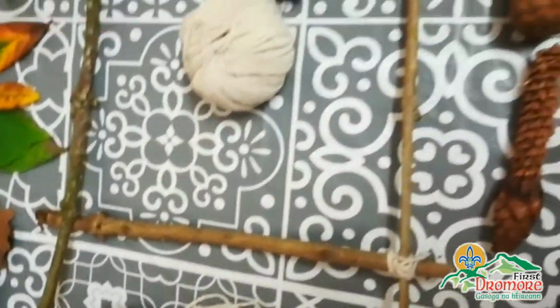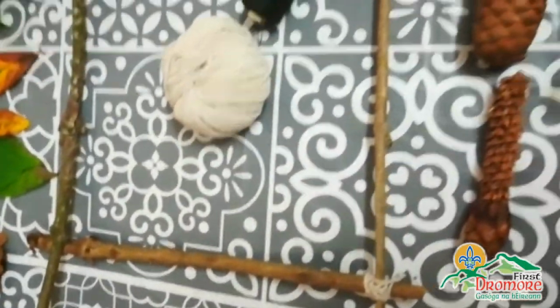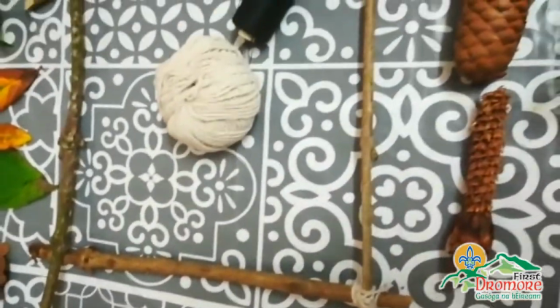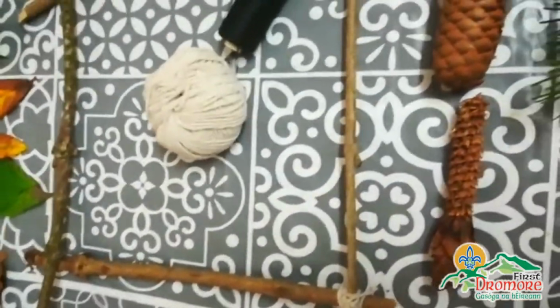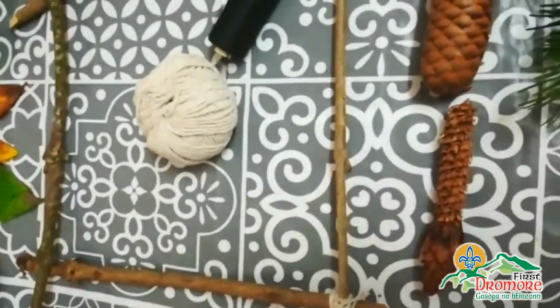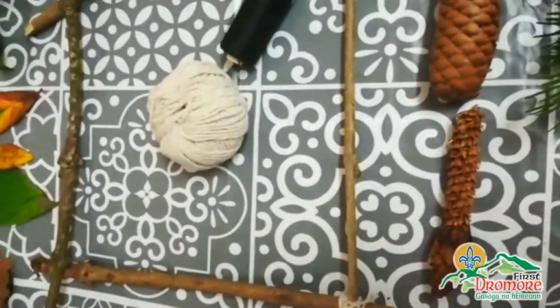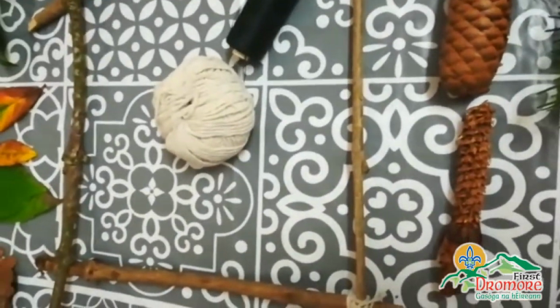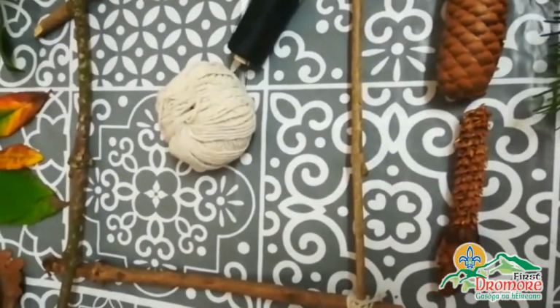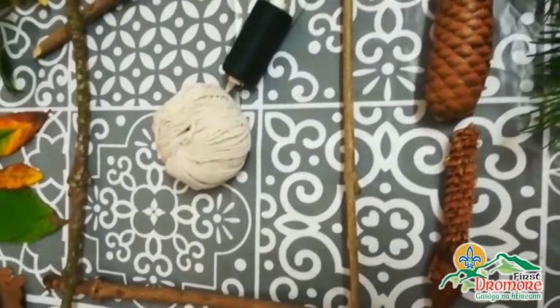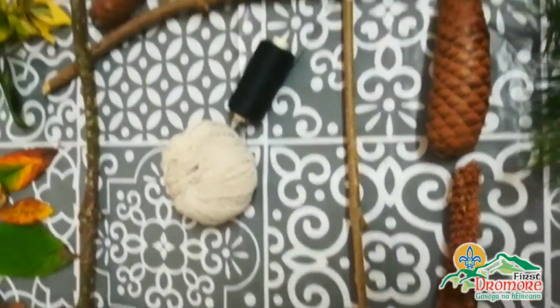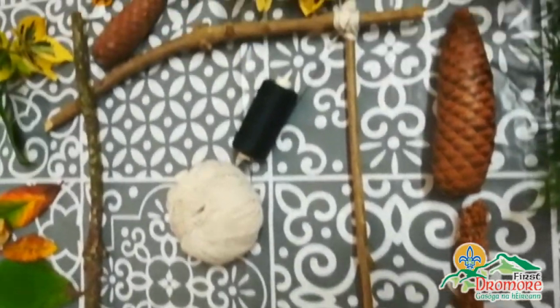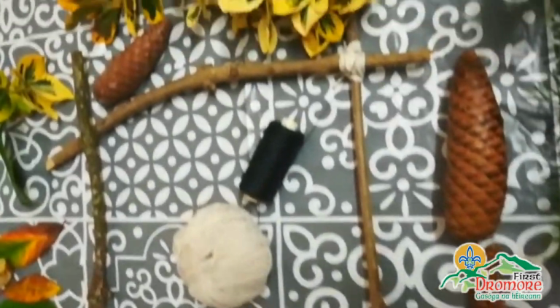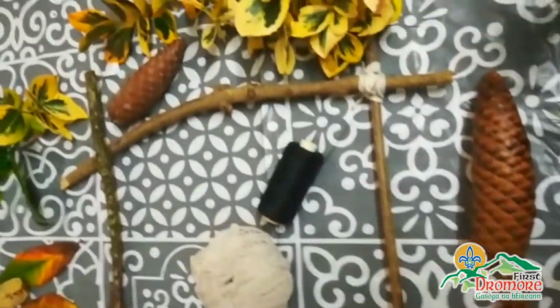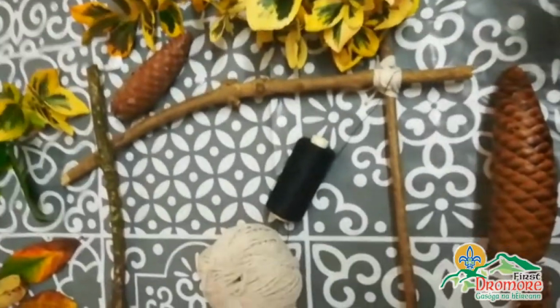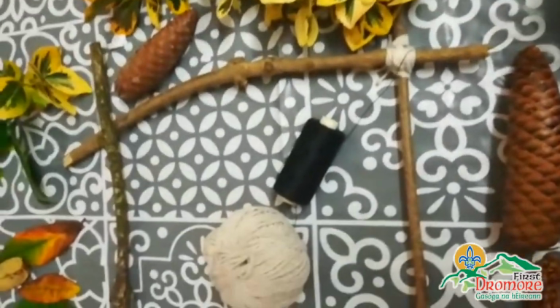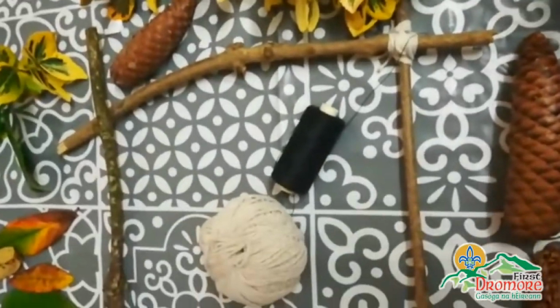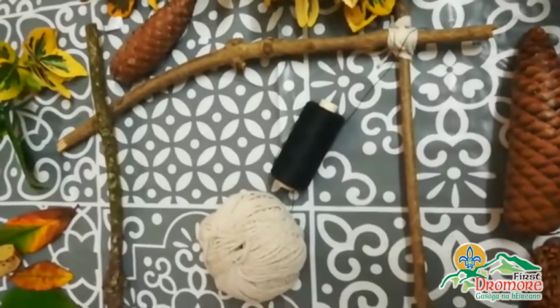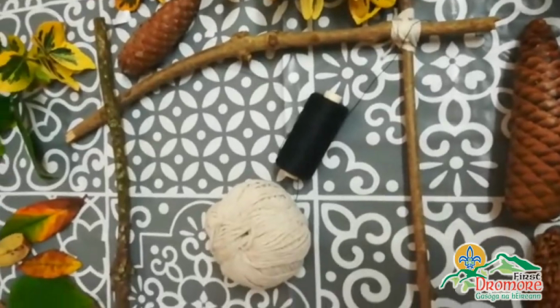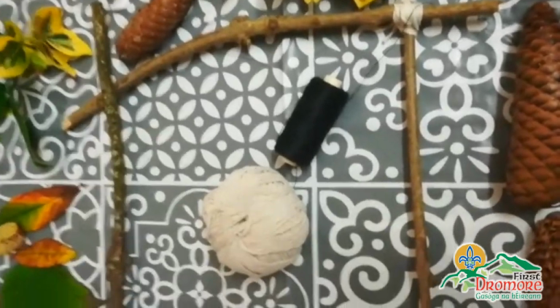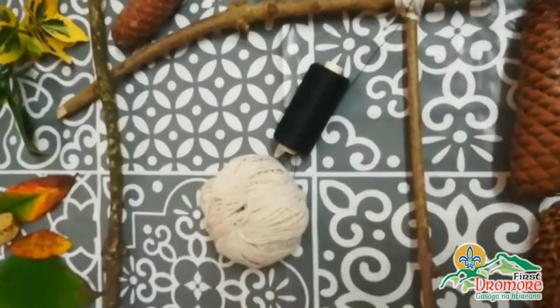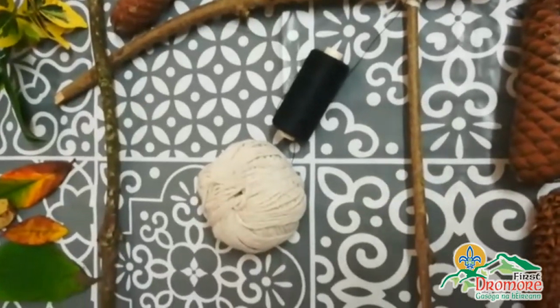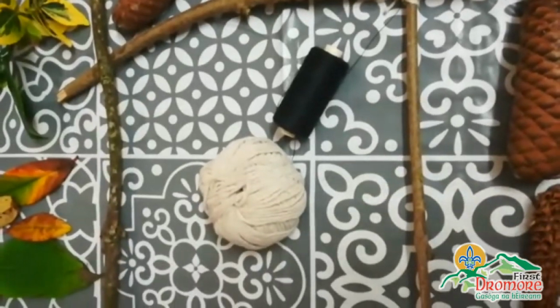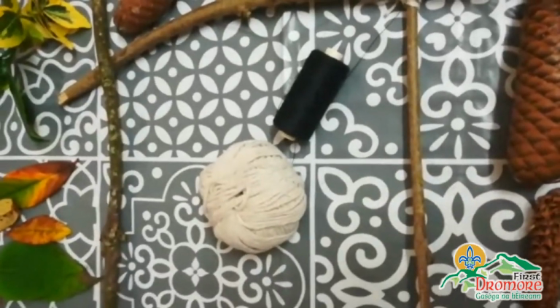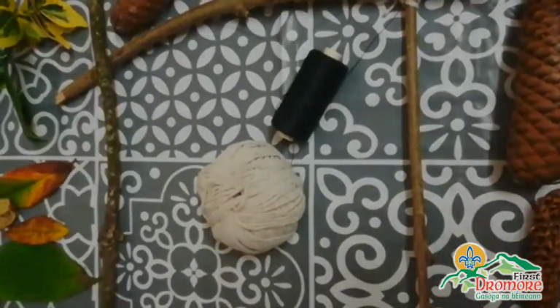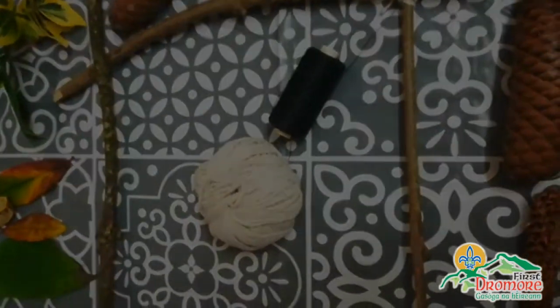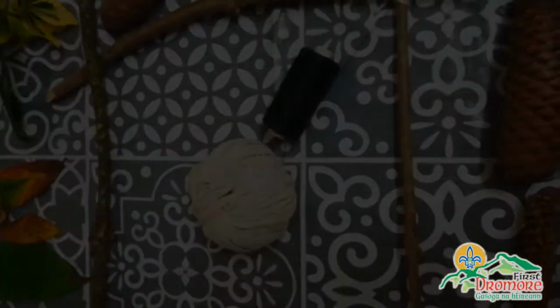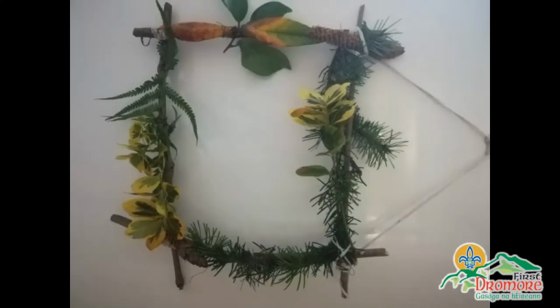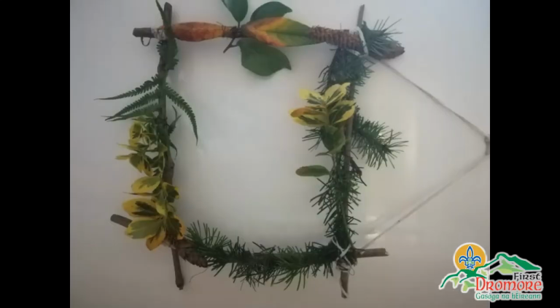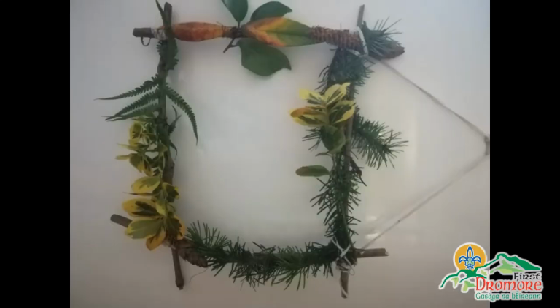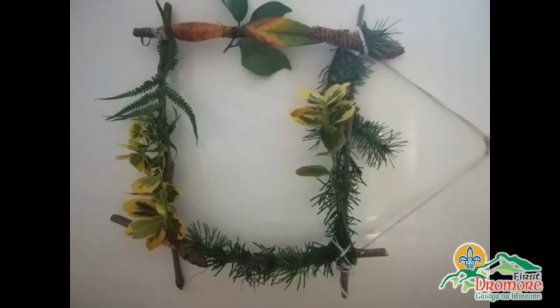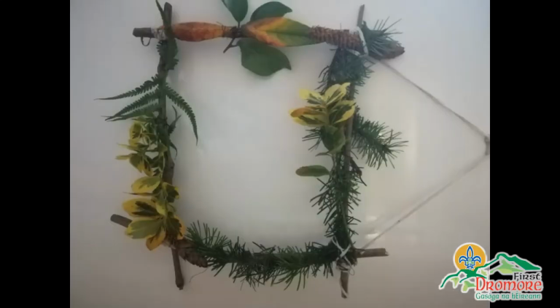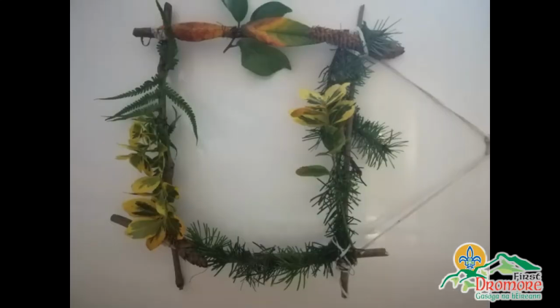So see how you get on and make sure you send in your pictures so we can have a look. Good luck! Bye for now!